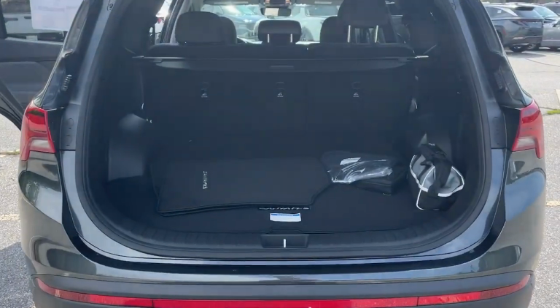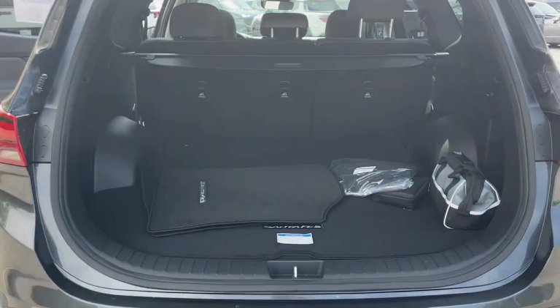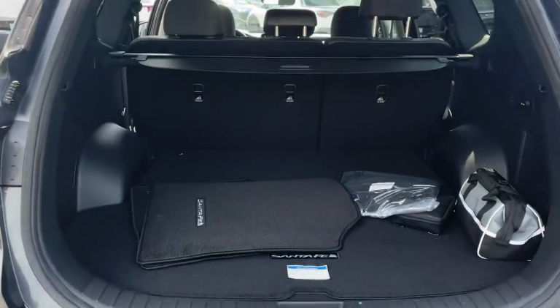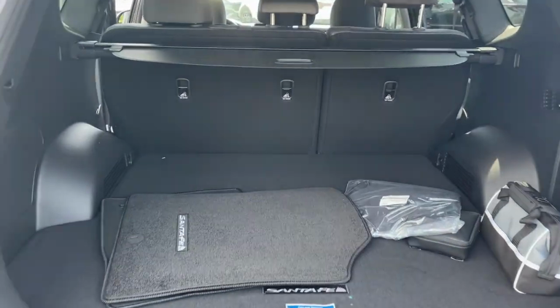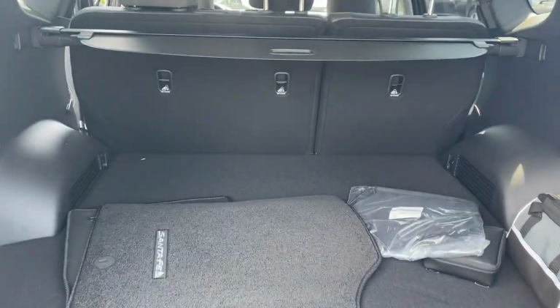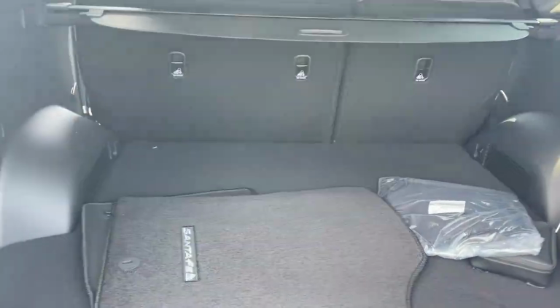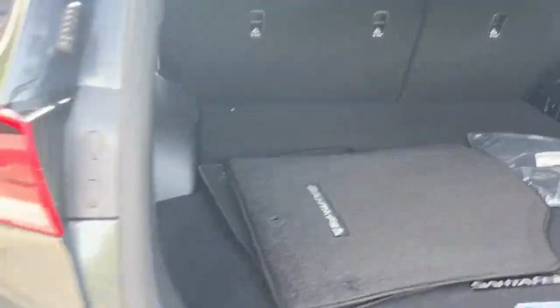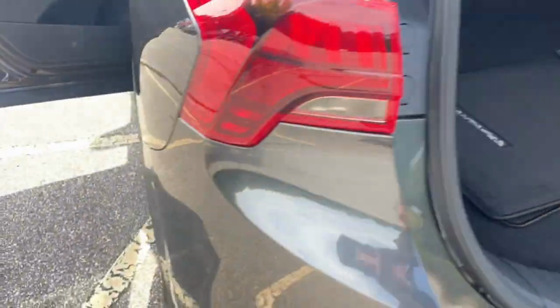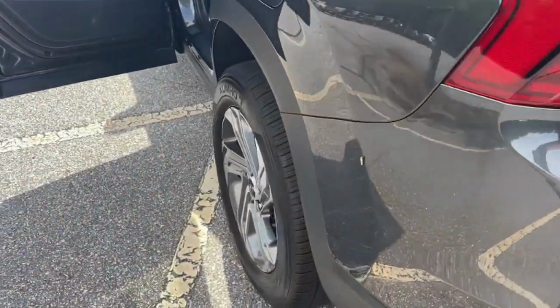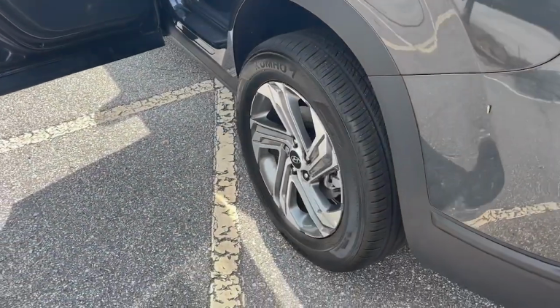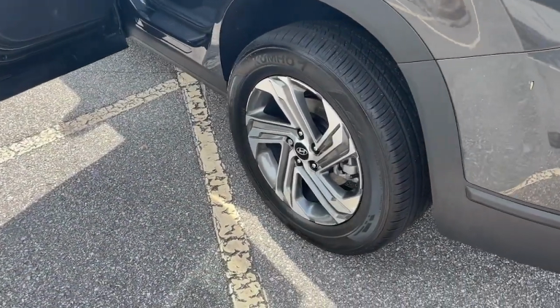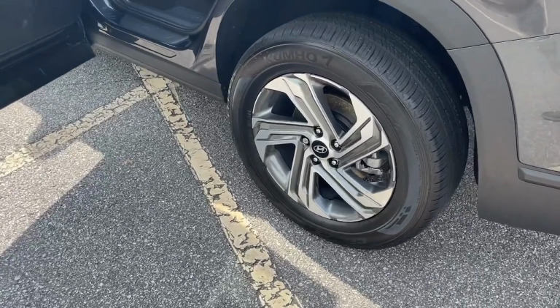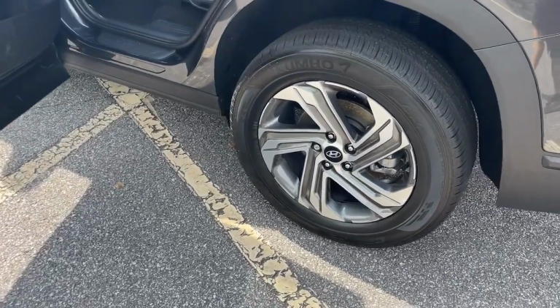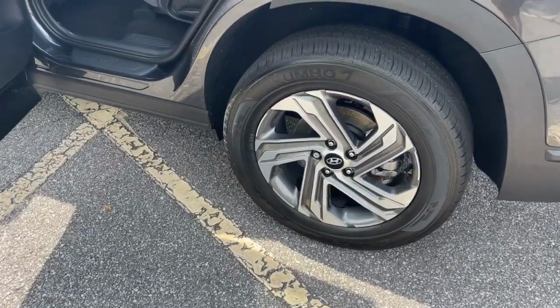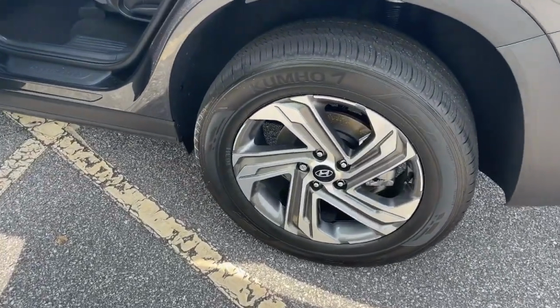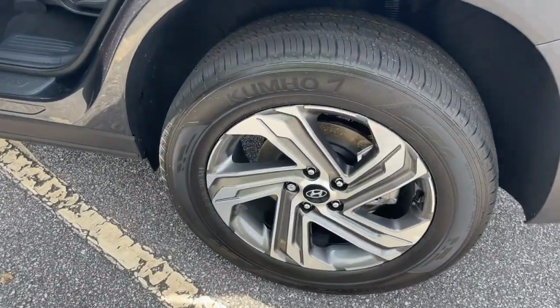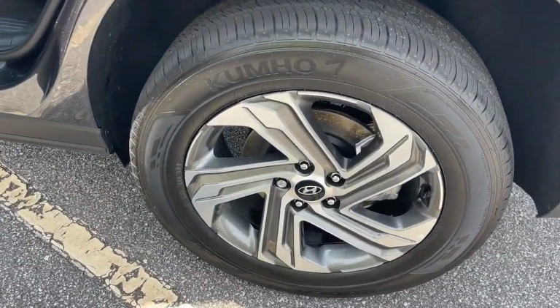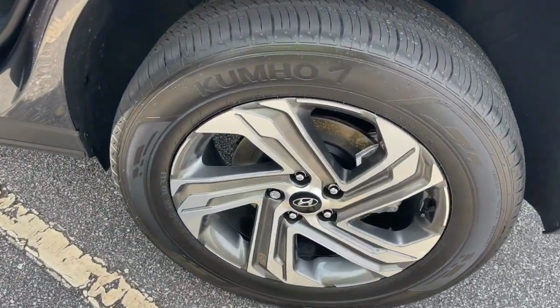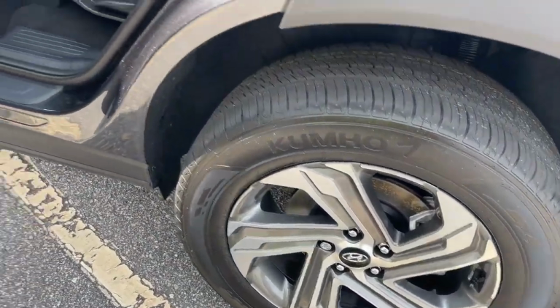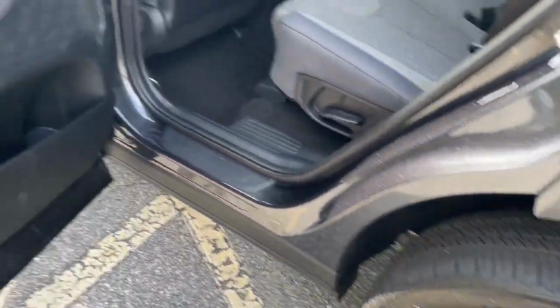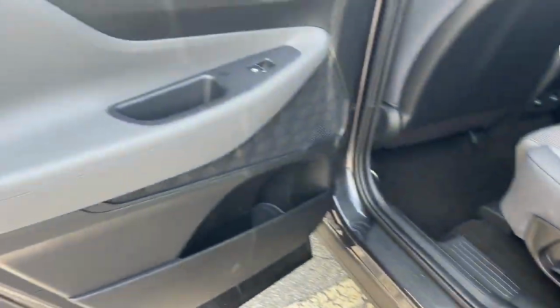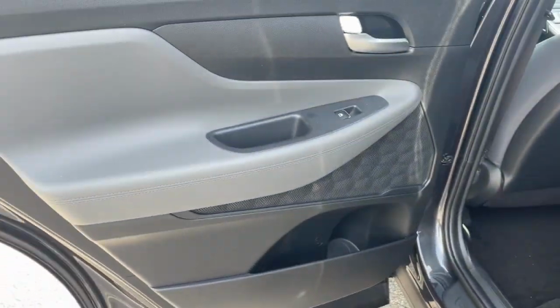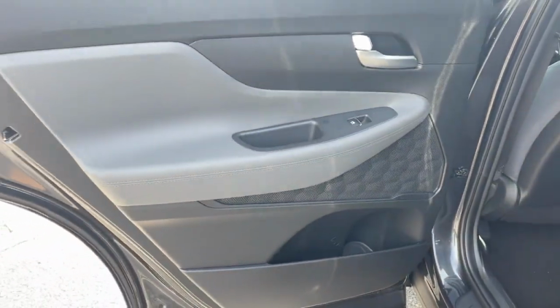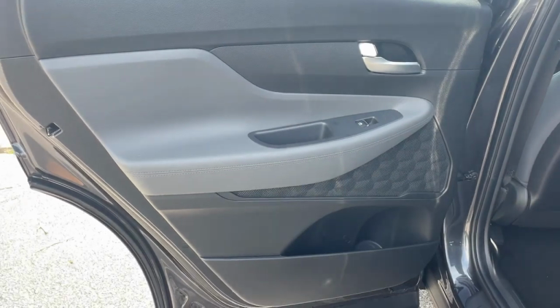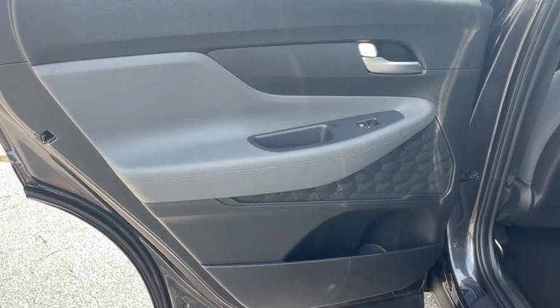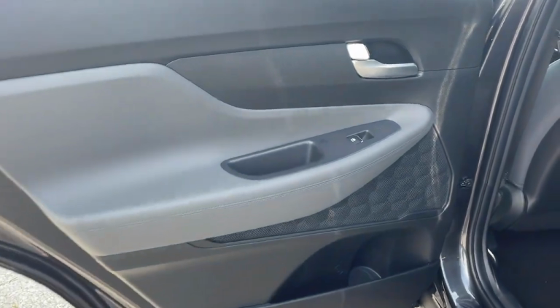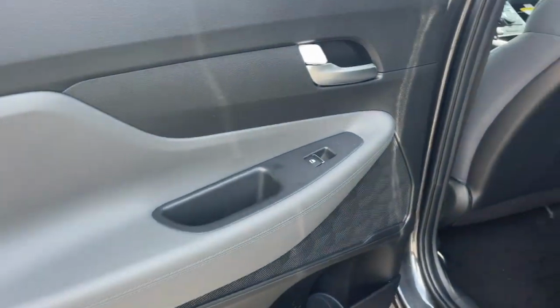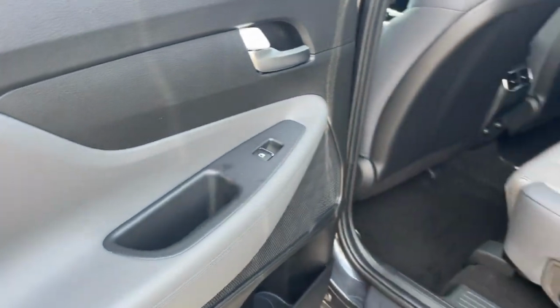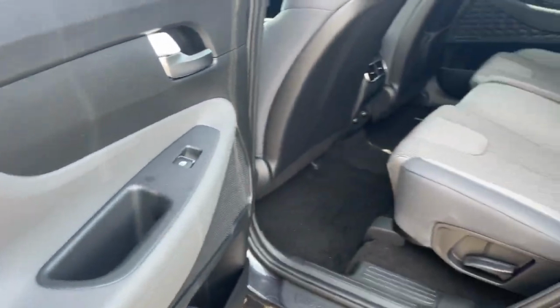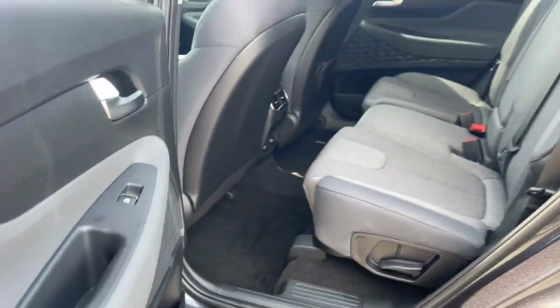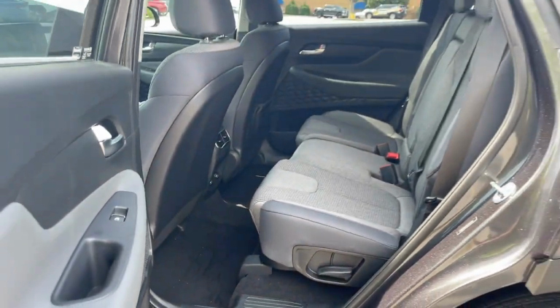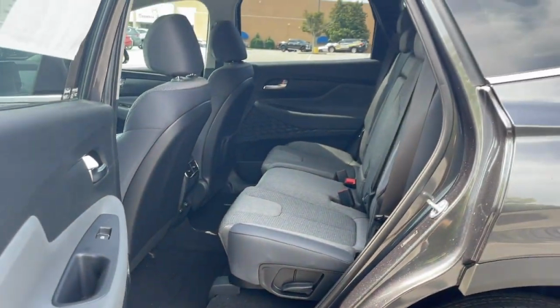Apple CarPlay and/or Android Auto. Navigation system. Keyless entry. Heated driver's seat. Satellite radio. Power liftgate. Heated mirrors. Backup camera. Alarm. Aluminum wheels.